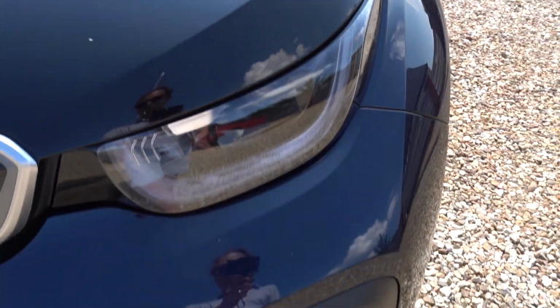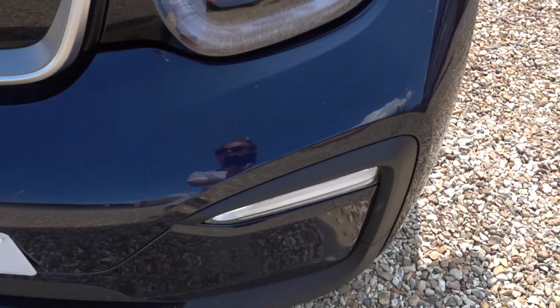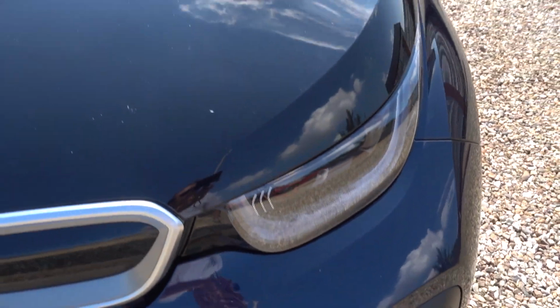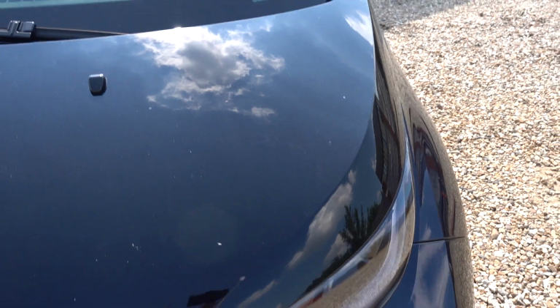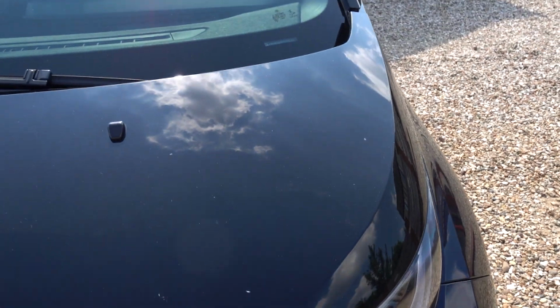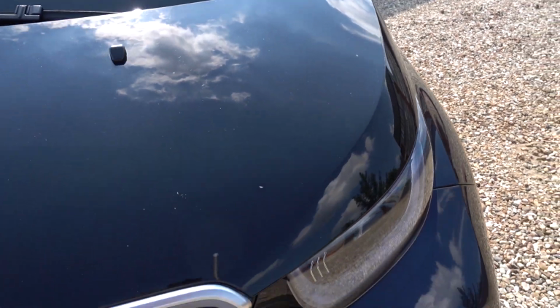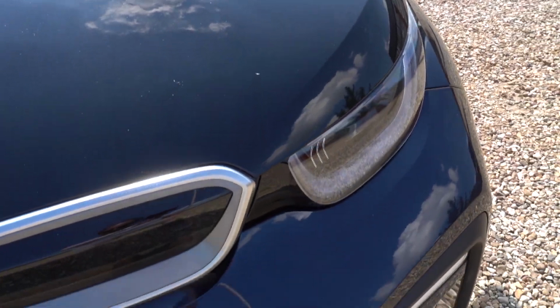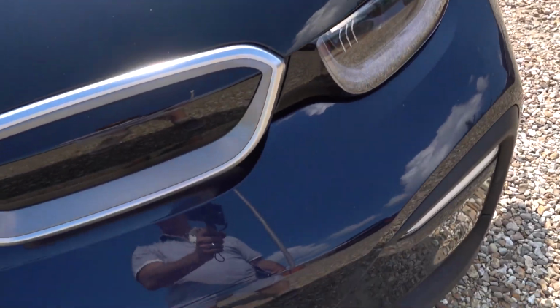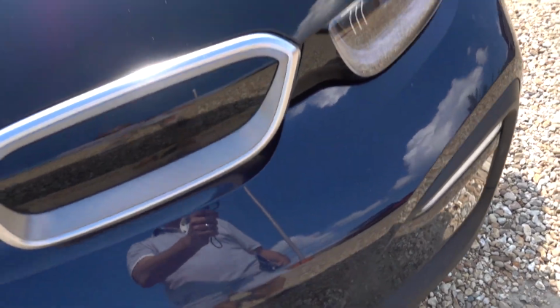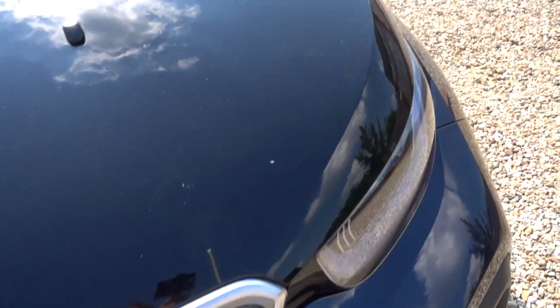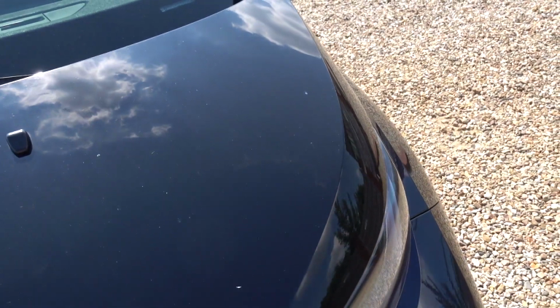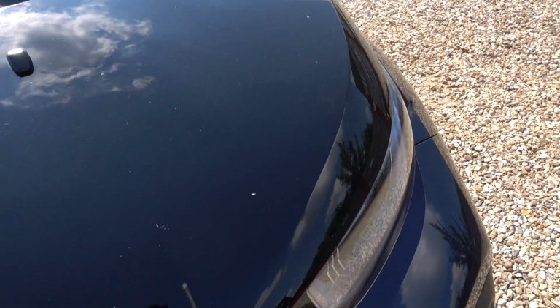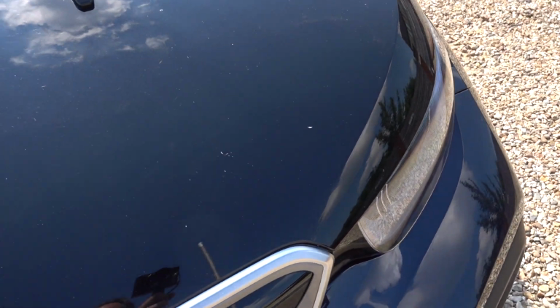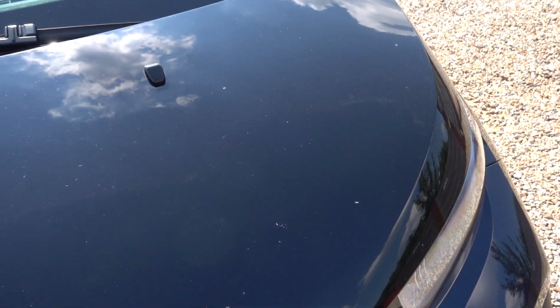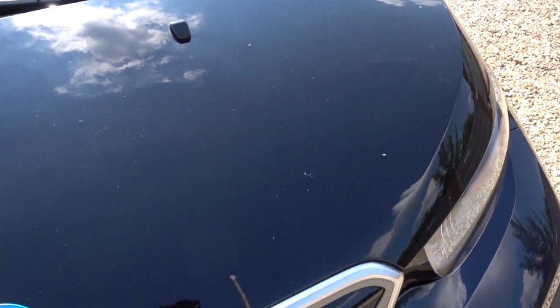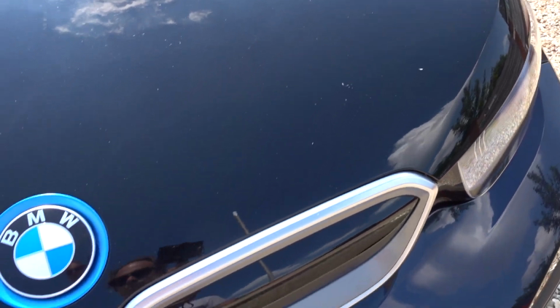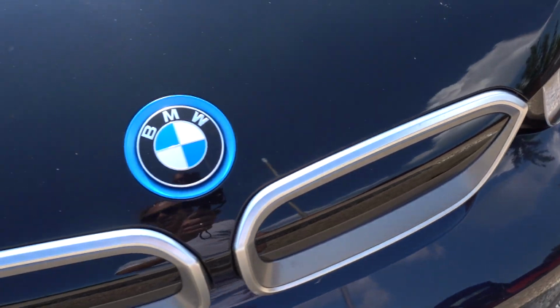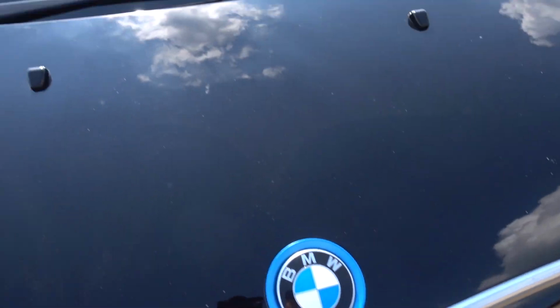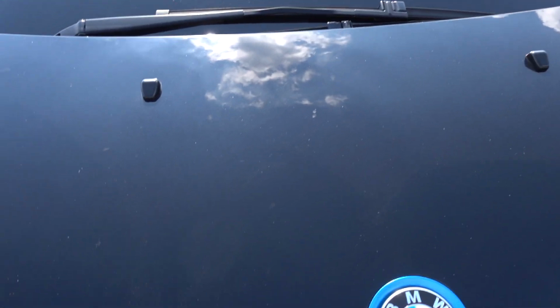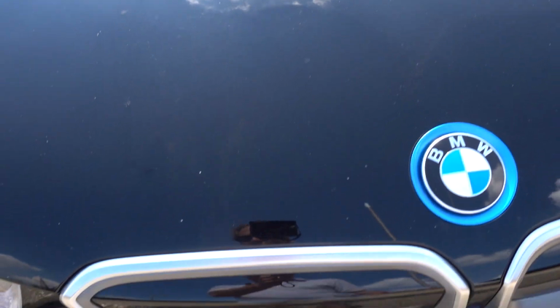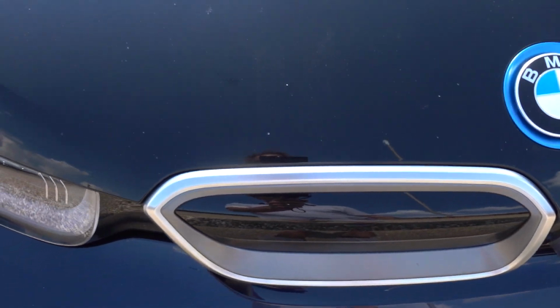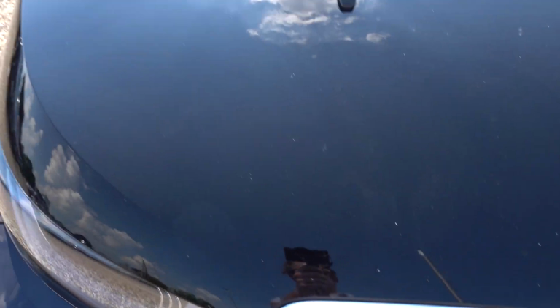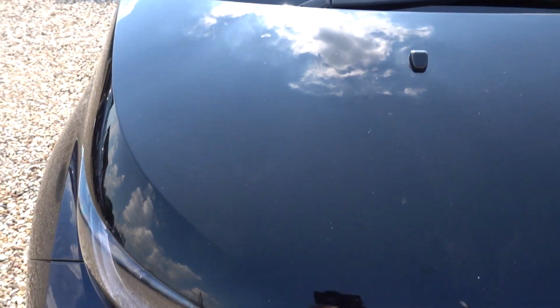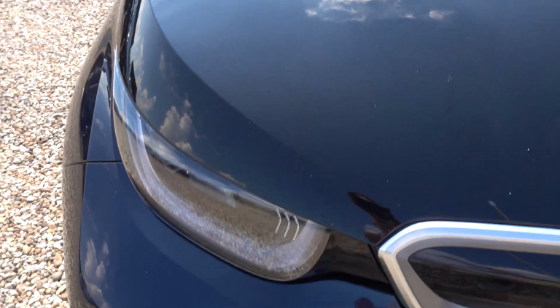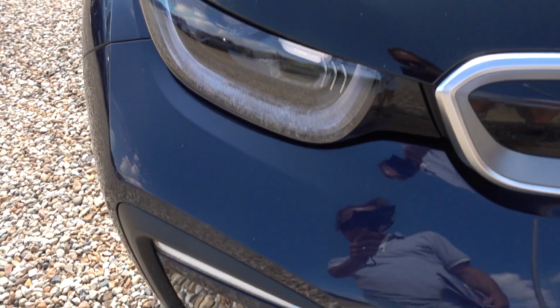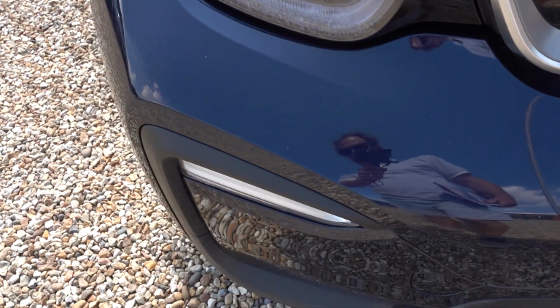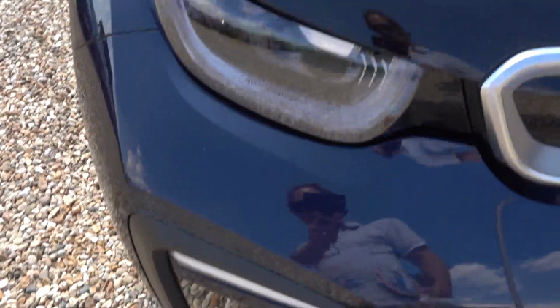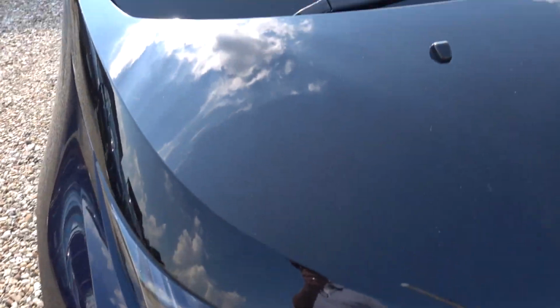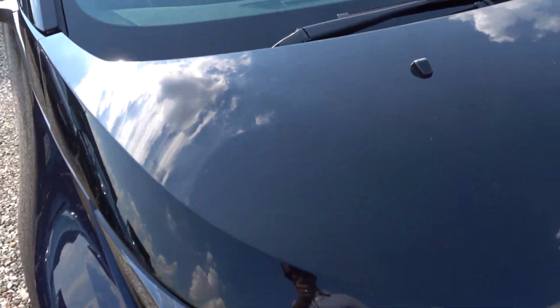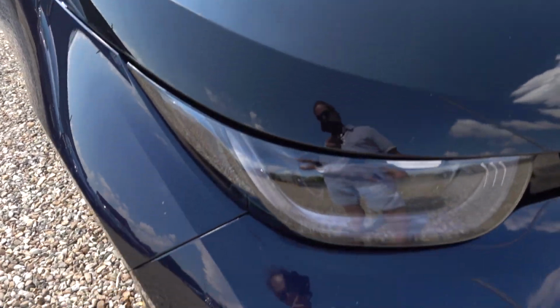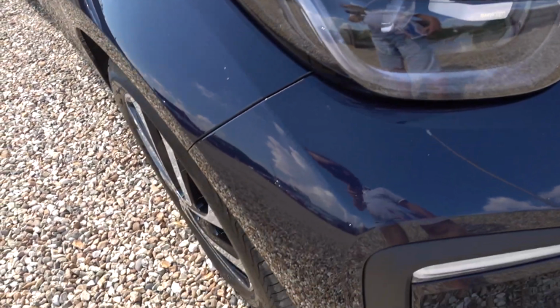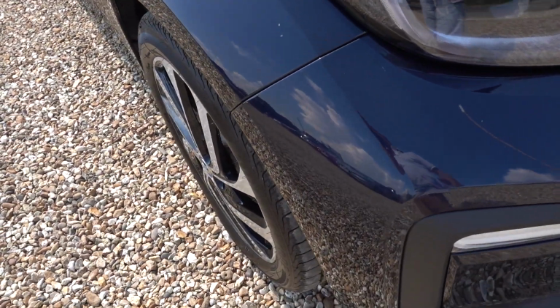There are the odd little stone chip or two on the bonnet mainly, nothing particularly major. Obviously it's done 40,000 miles so a few little stone chips is inevitable.